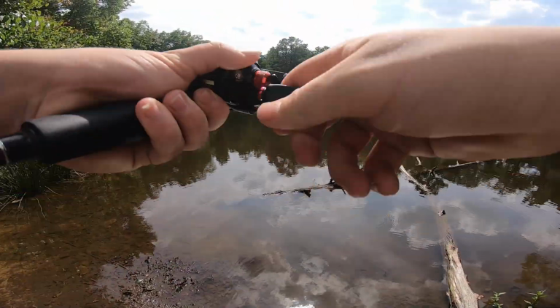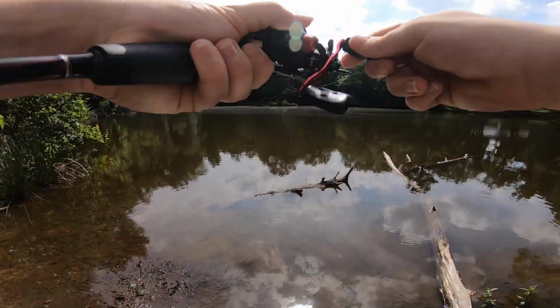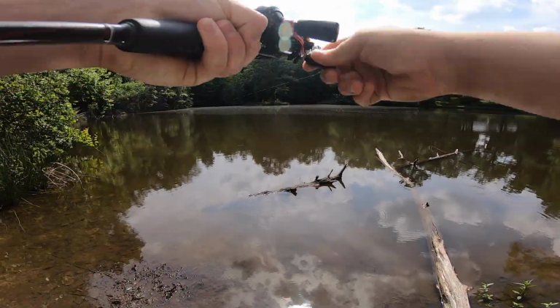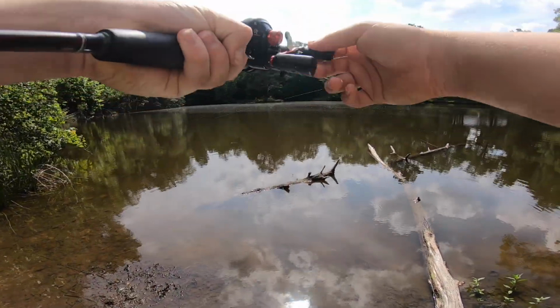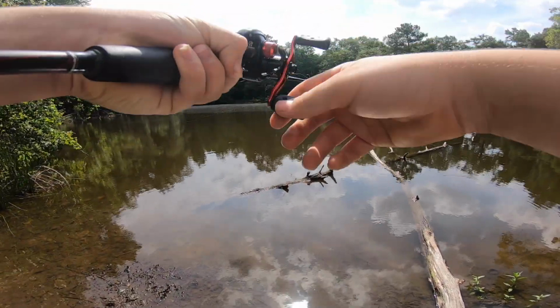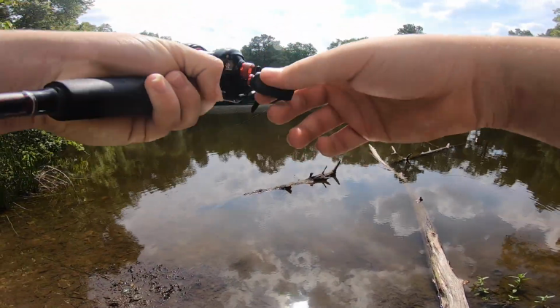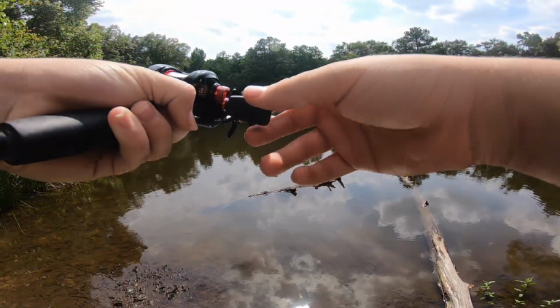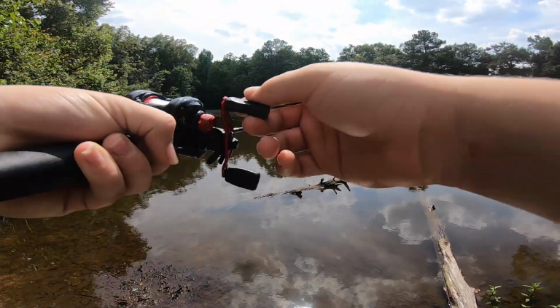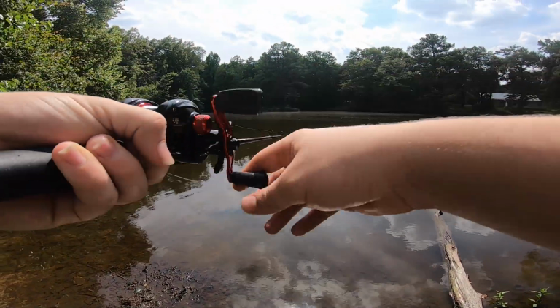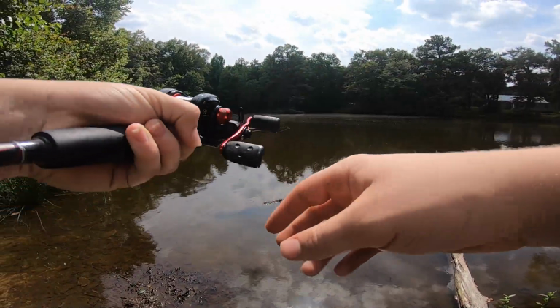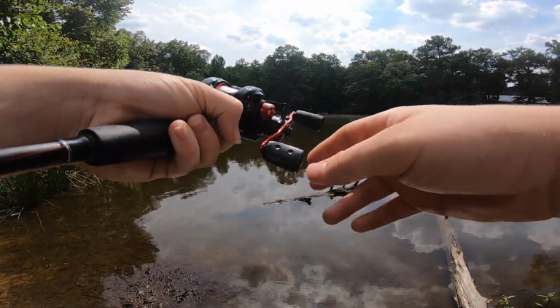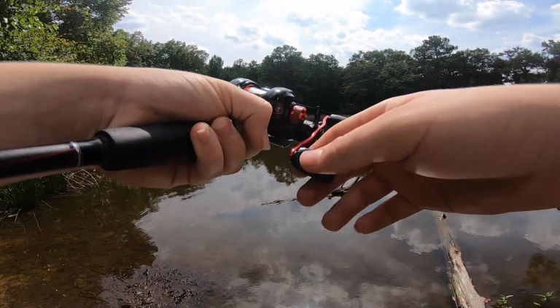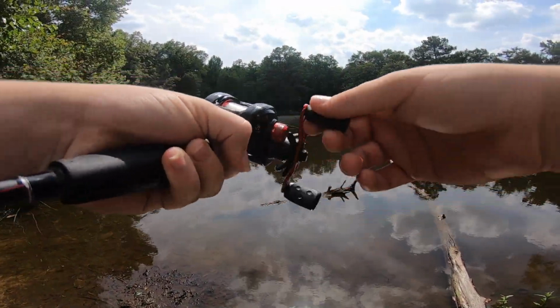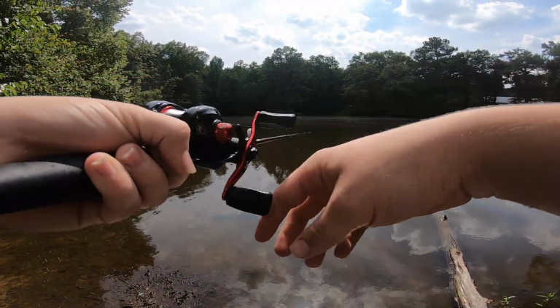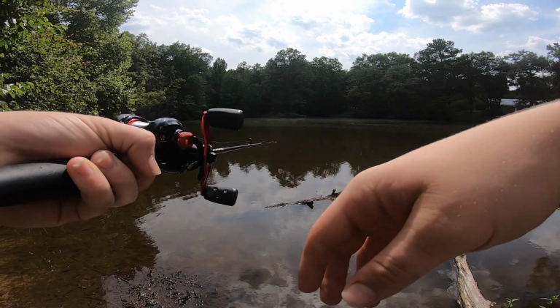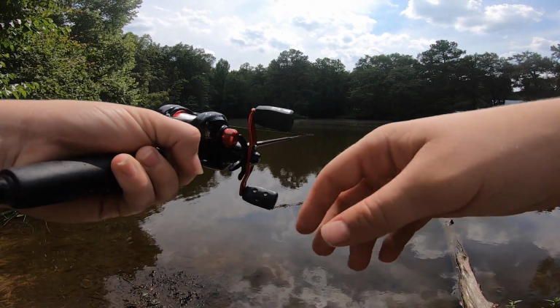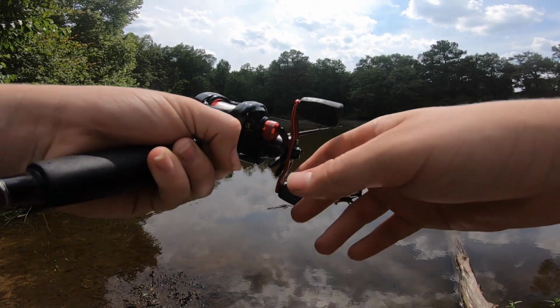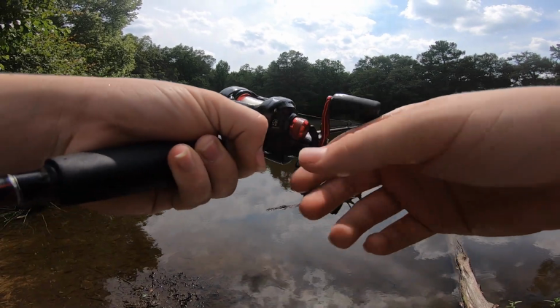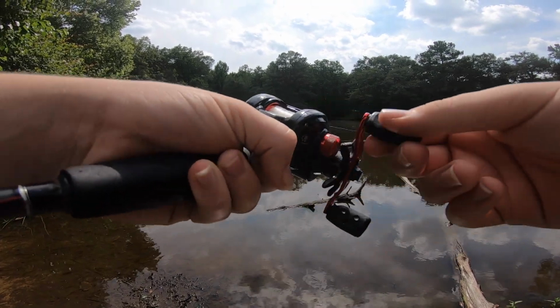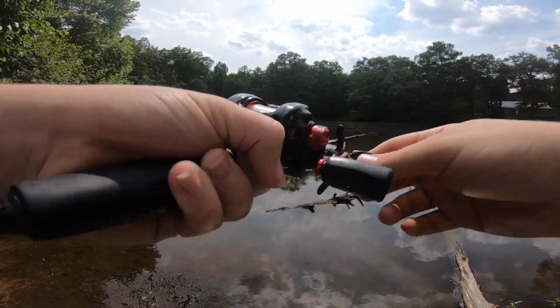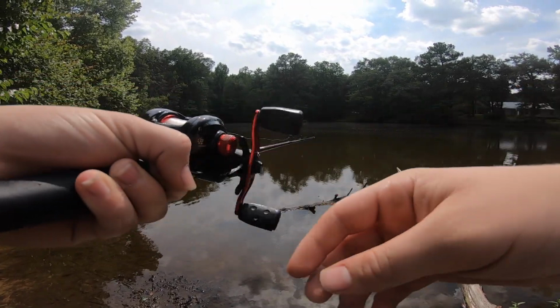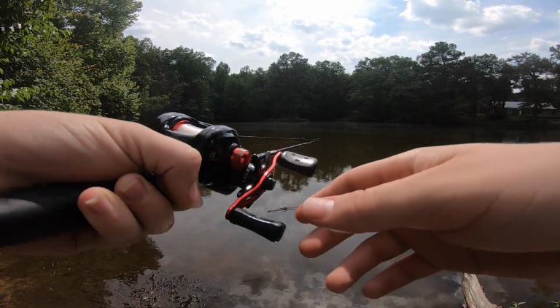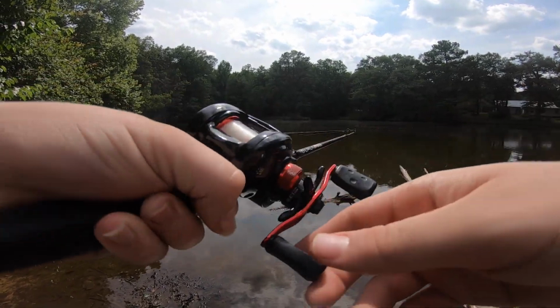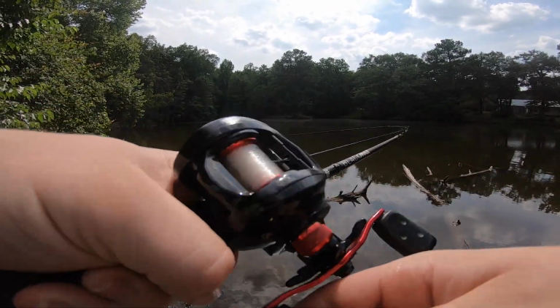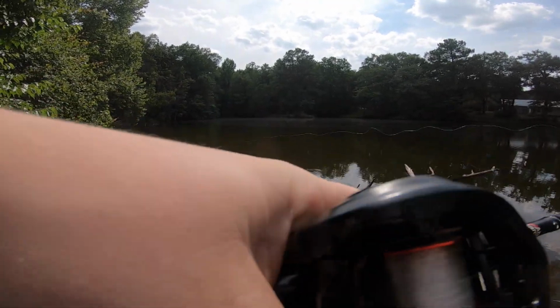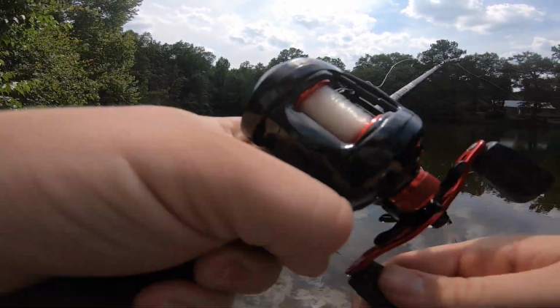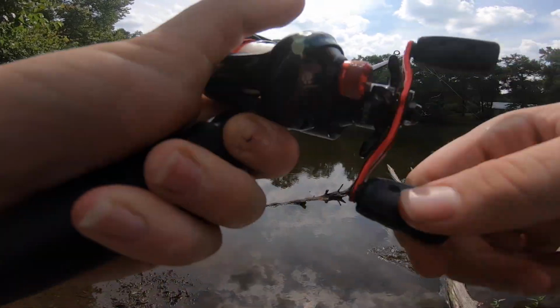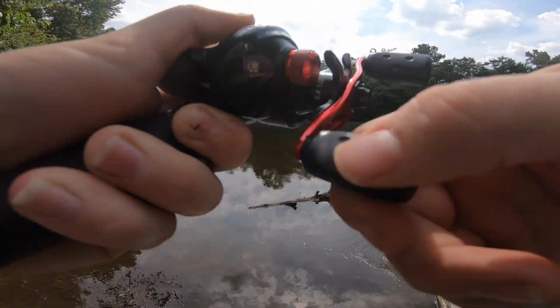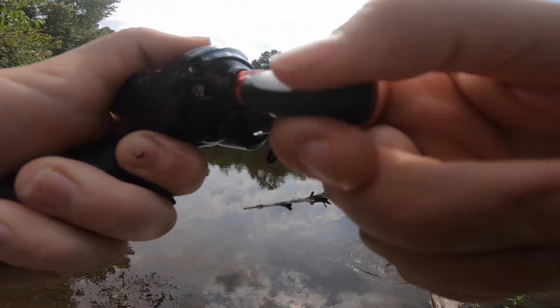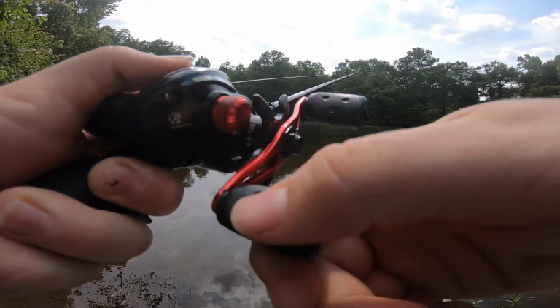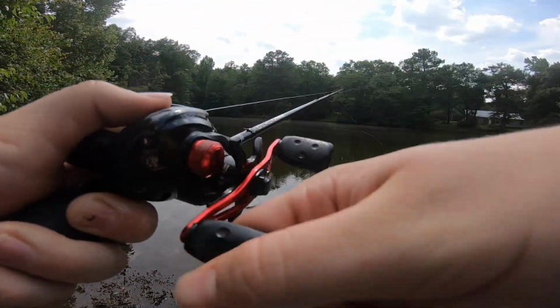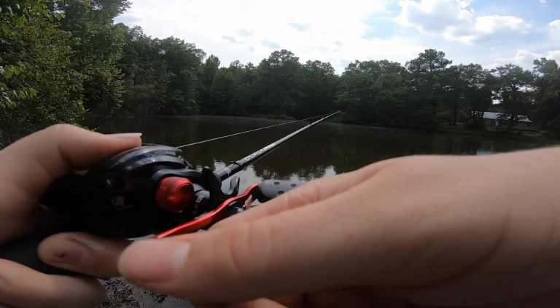Oh, I had one! He grabbed it and started running with it. That's odd — they usually don't run with it like that. I didn't even start reeling much.